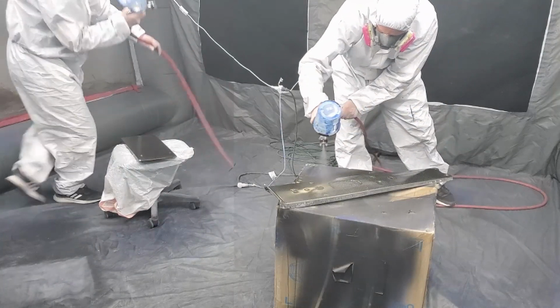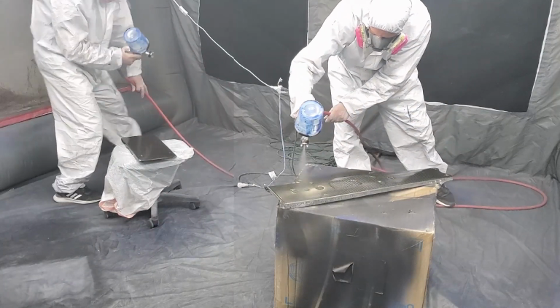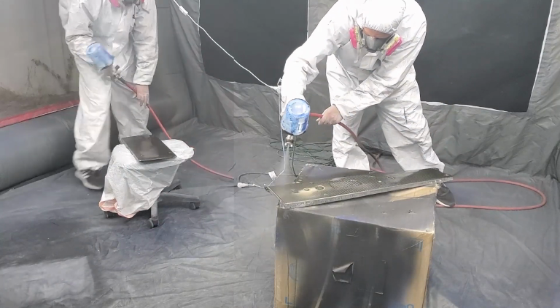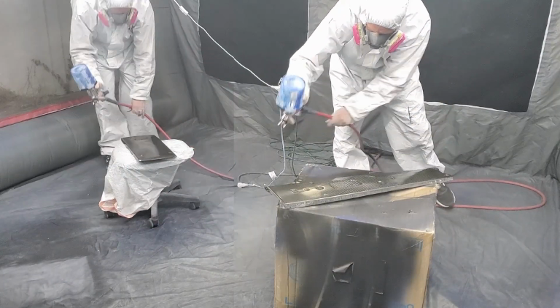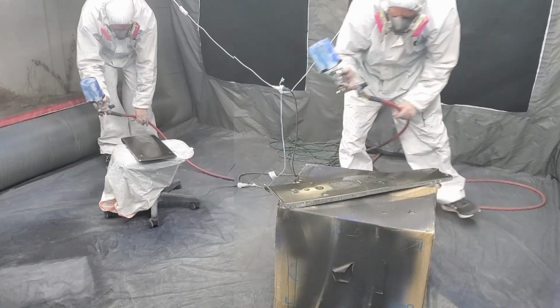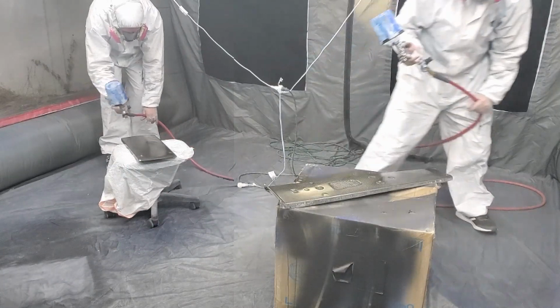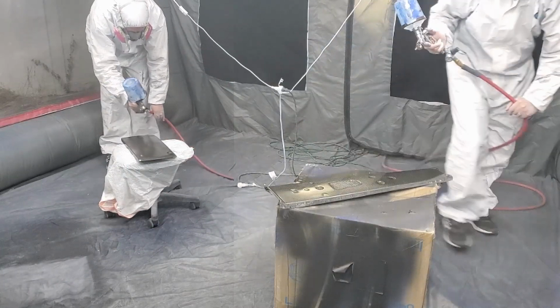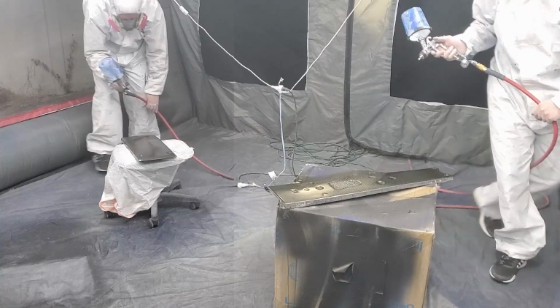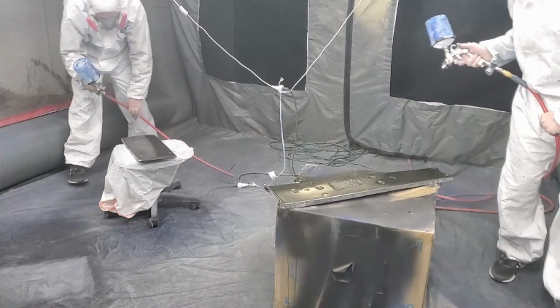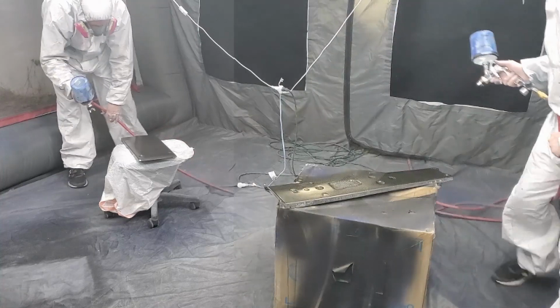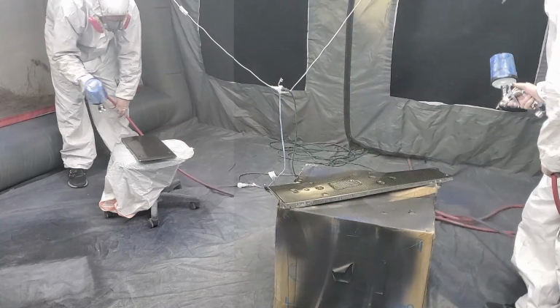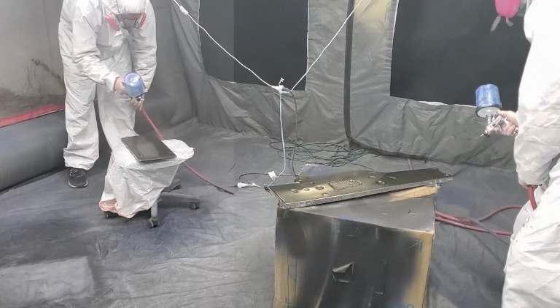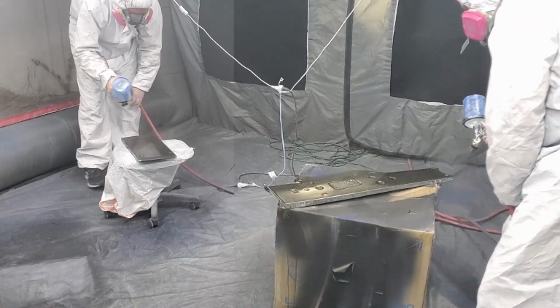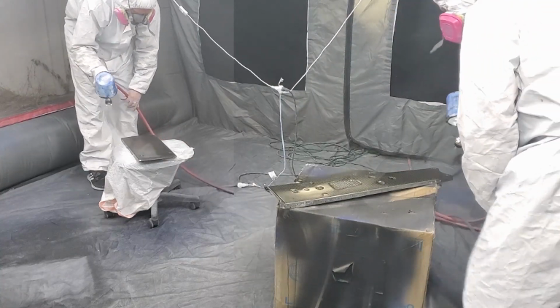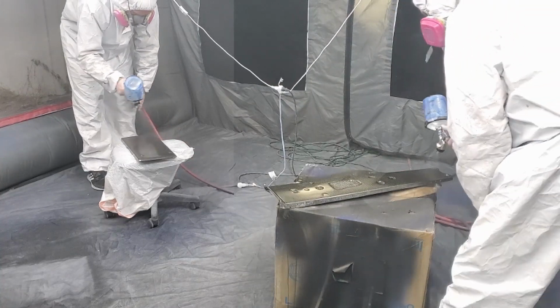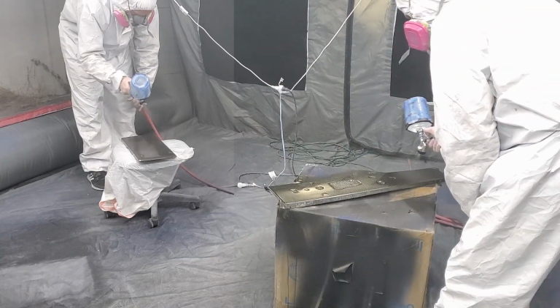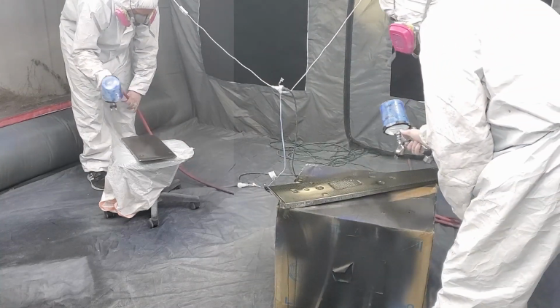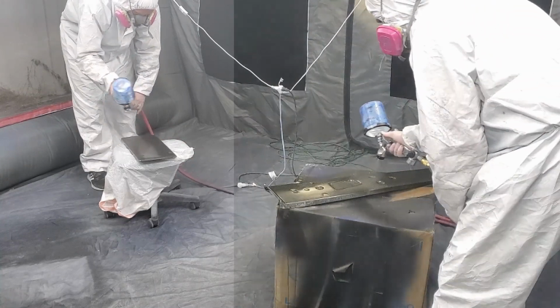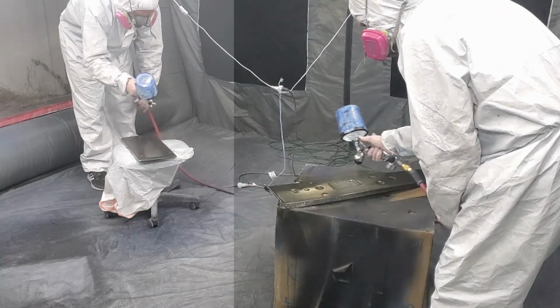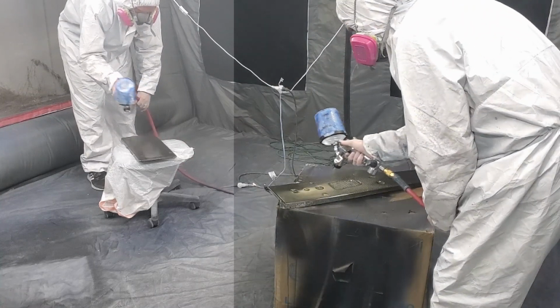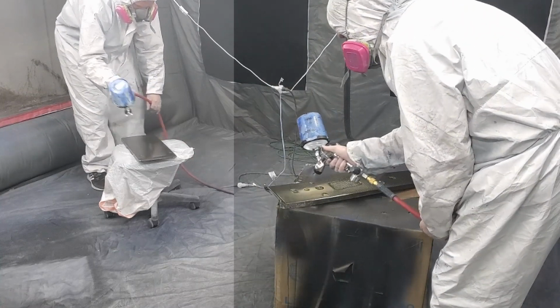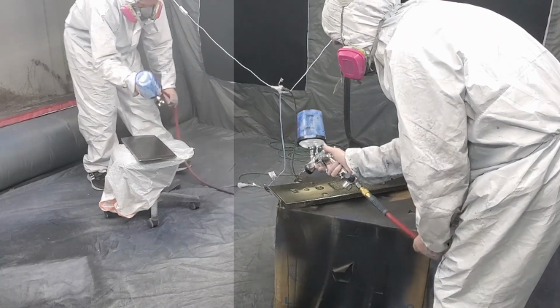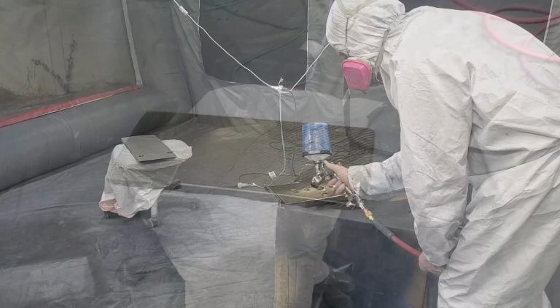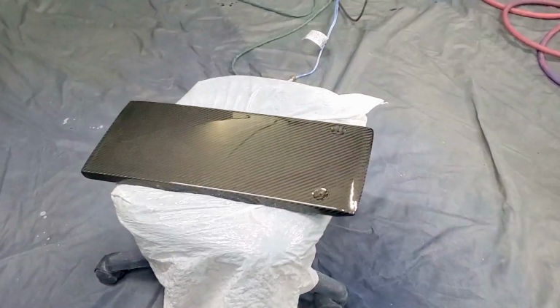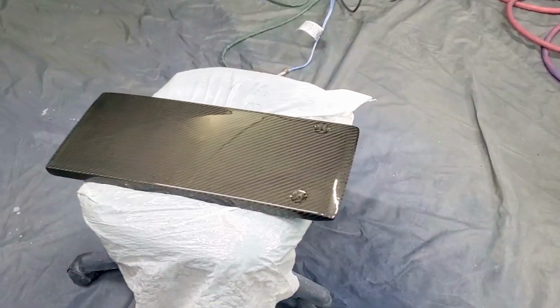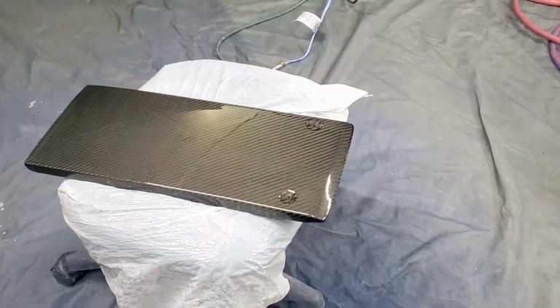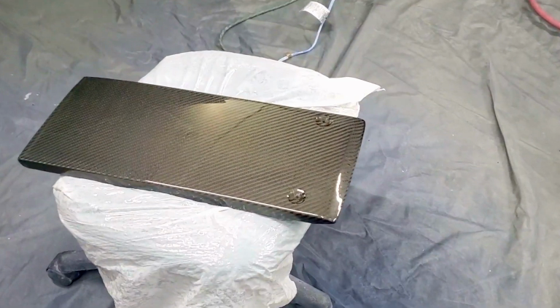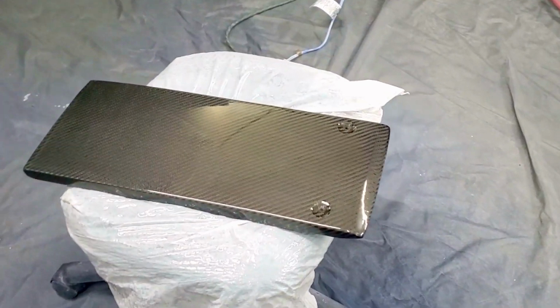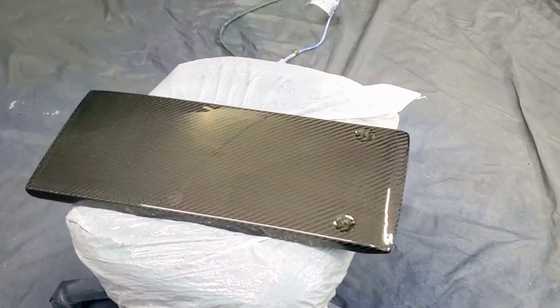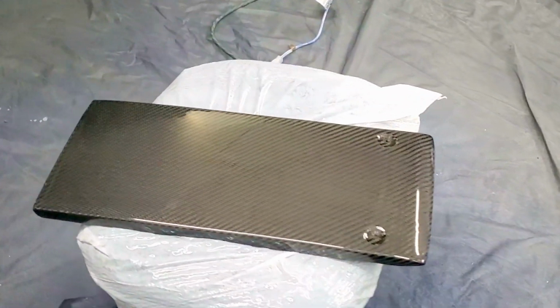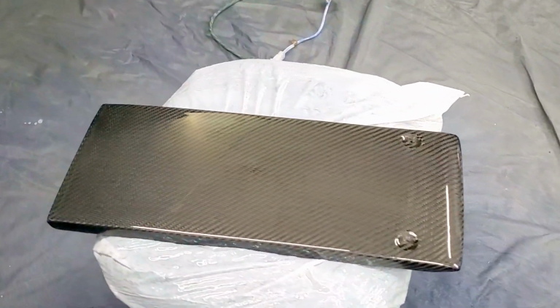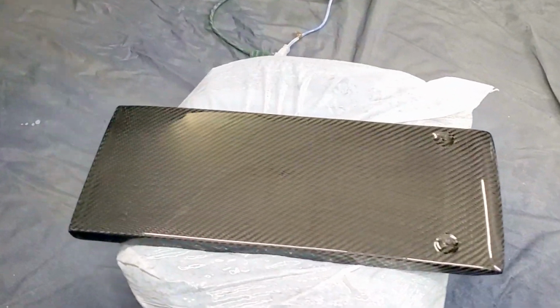For the carbon fiber pieces, I put on a couple coats of the 2K clear. It's looking really good. I'll still need to sand these and polish.